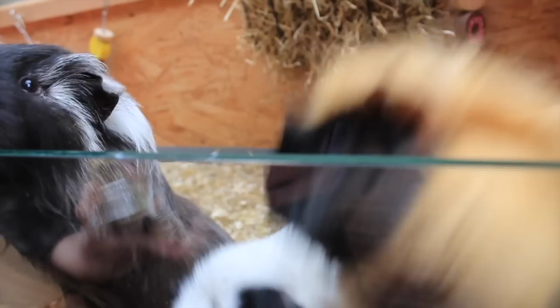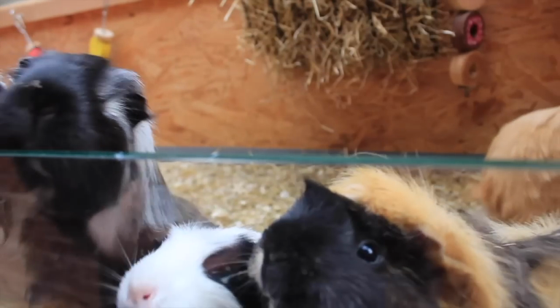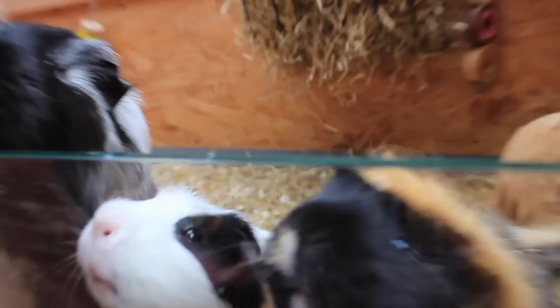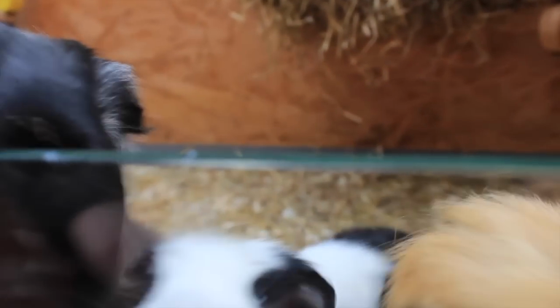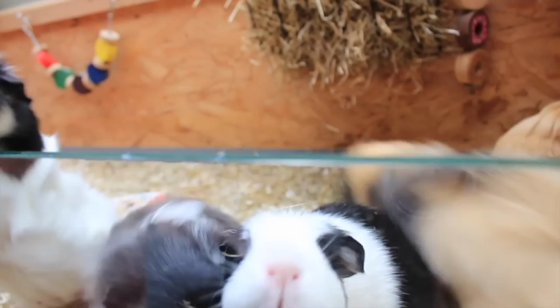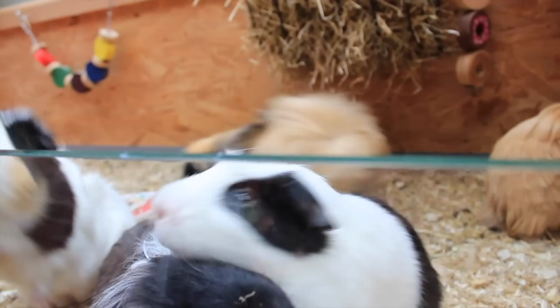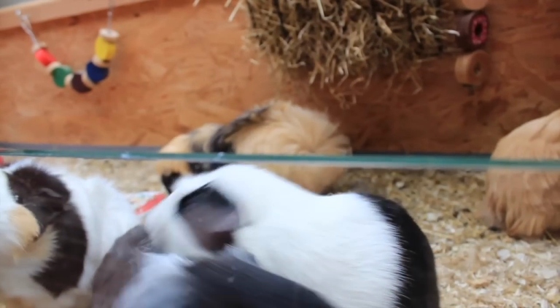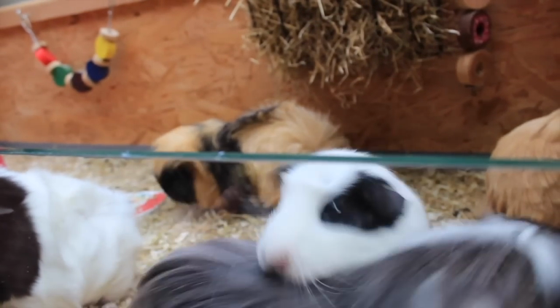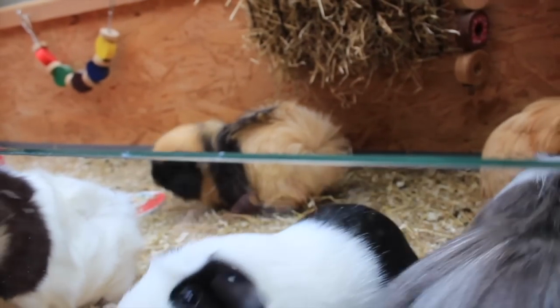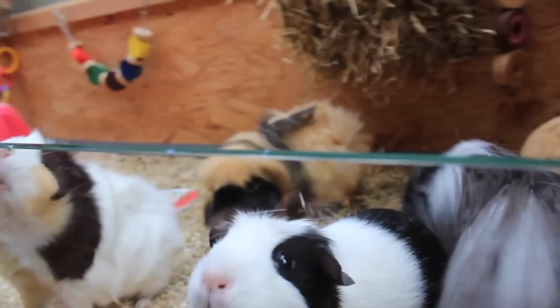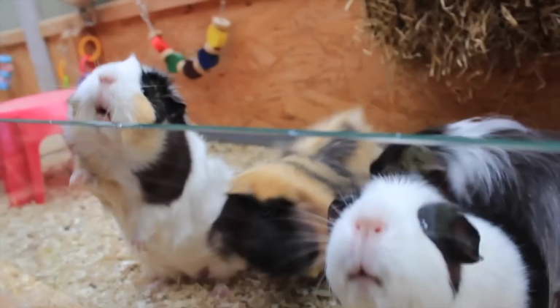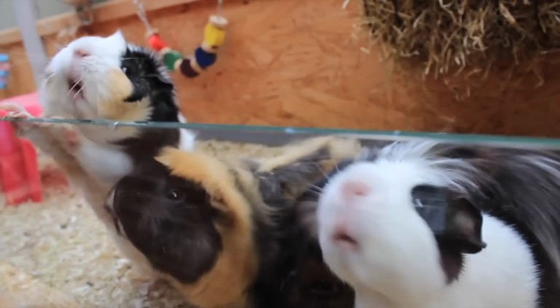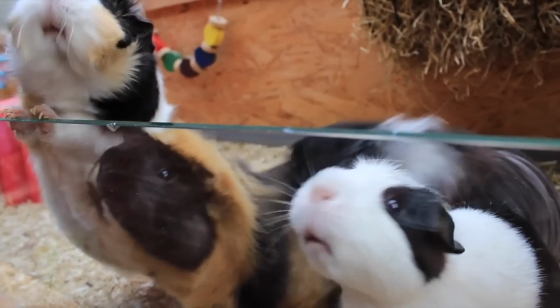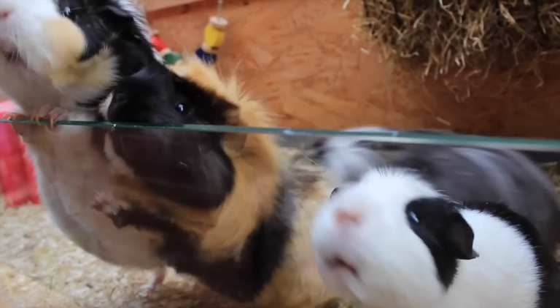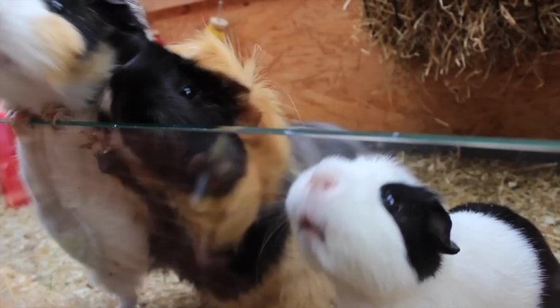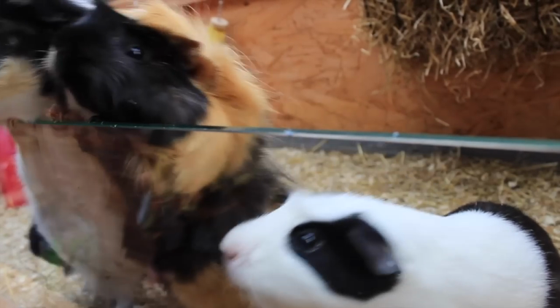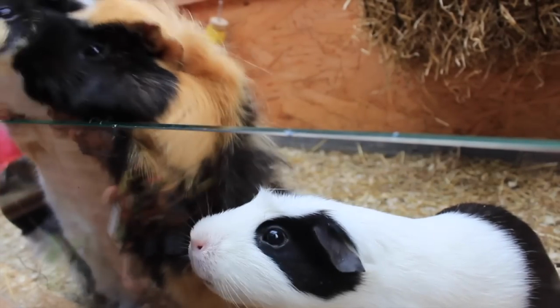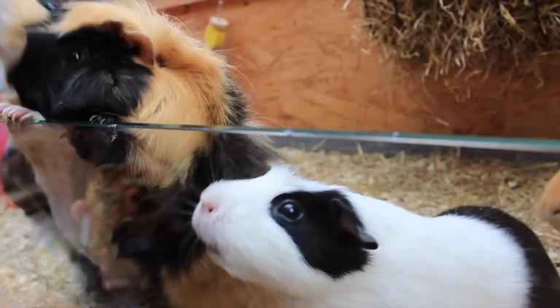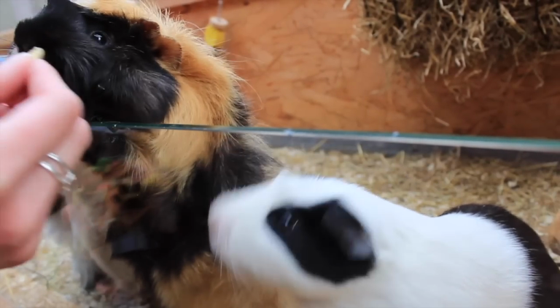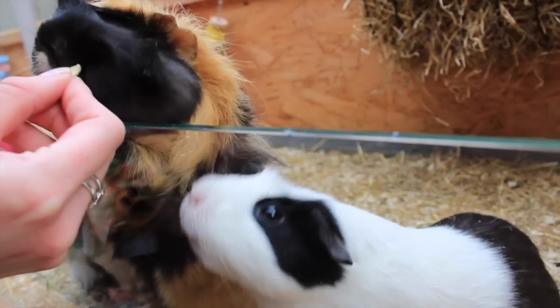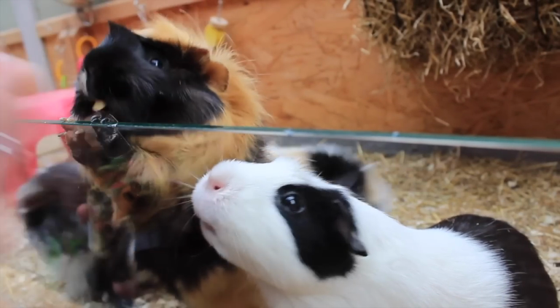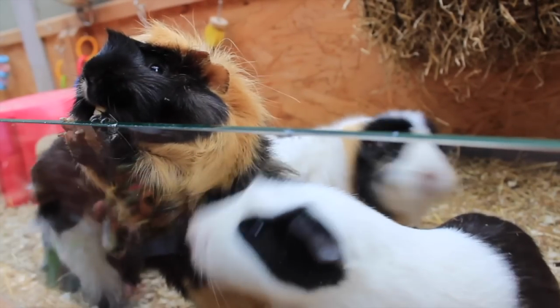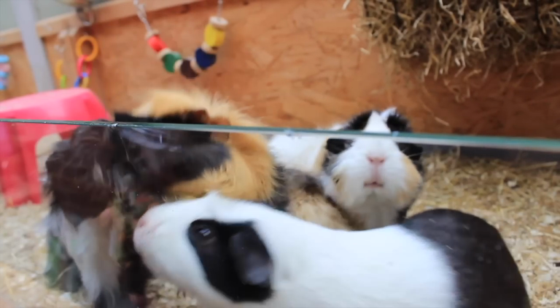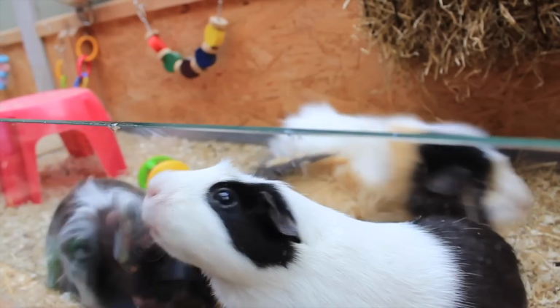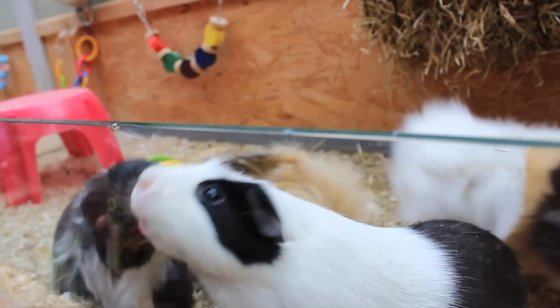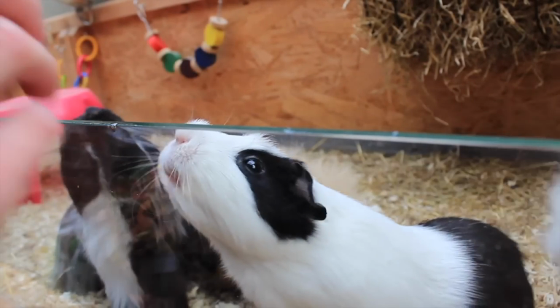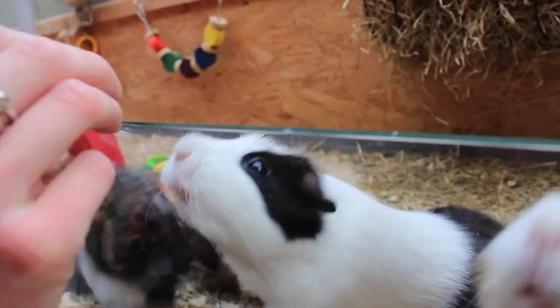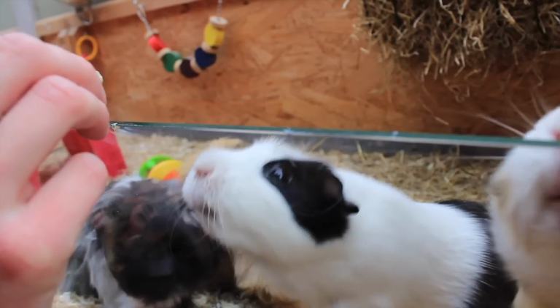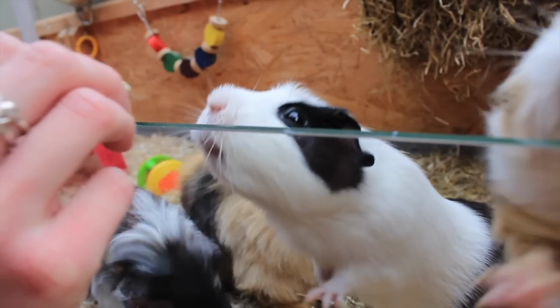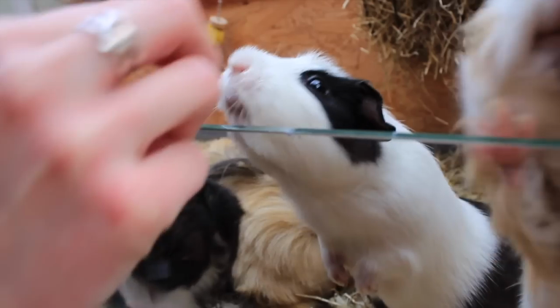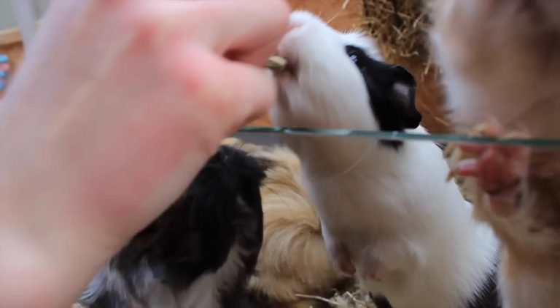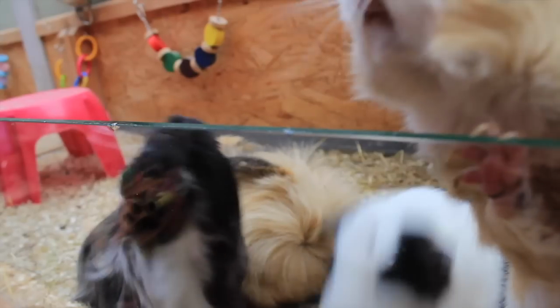Every now and then I also give the guinea pigs a little treat out of the treat box — for today's video I thought I'd go ahead and give them one. And they really, really enjoy the treats, as you can tell.